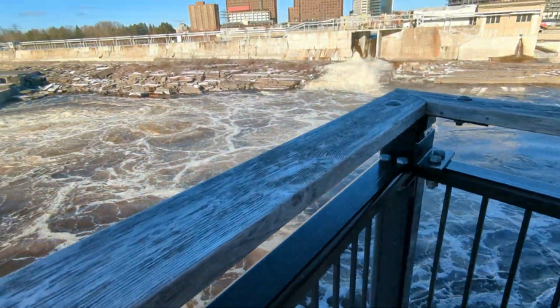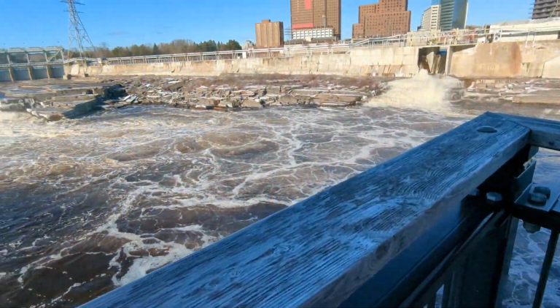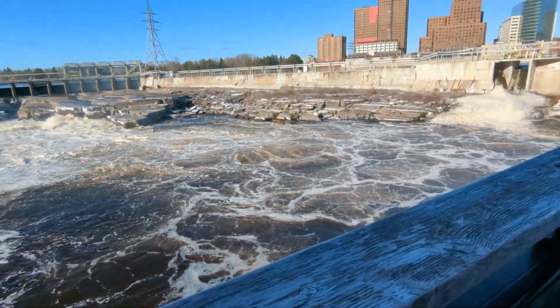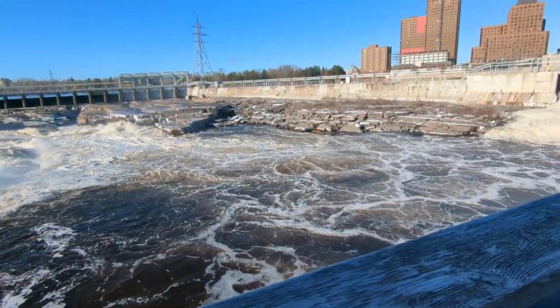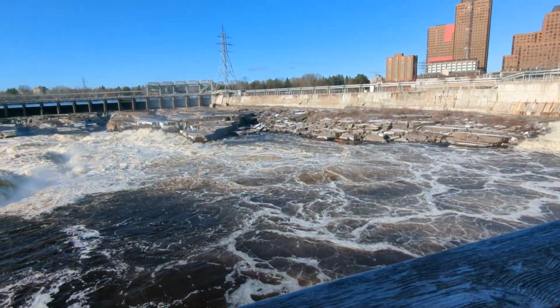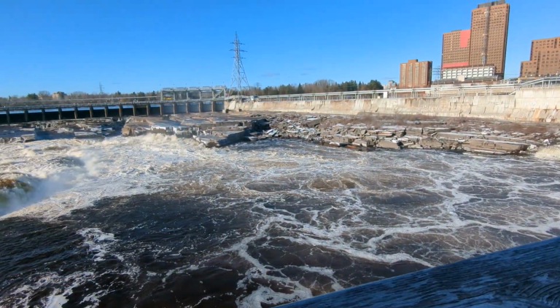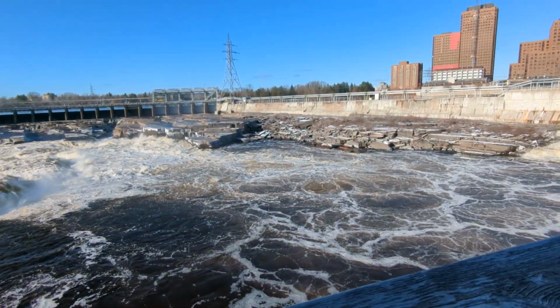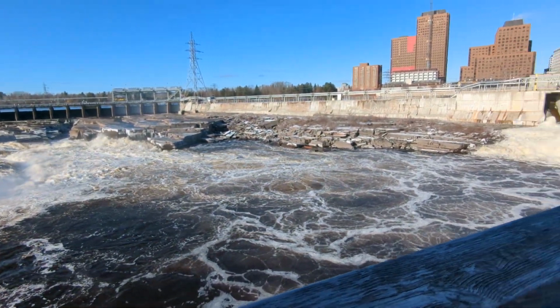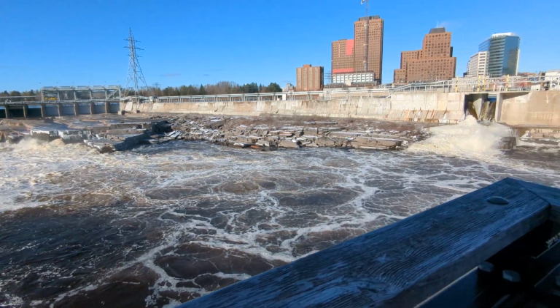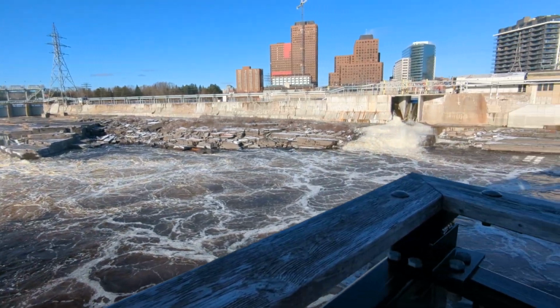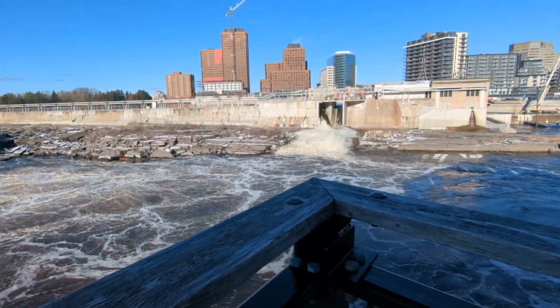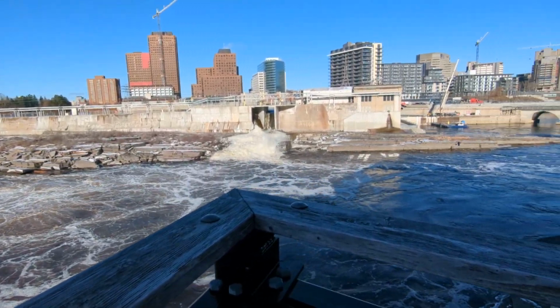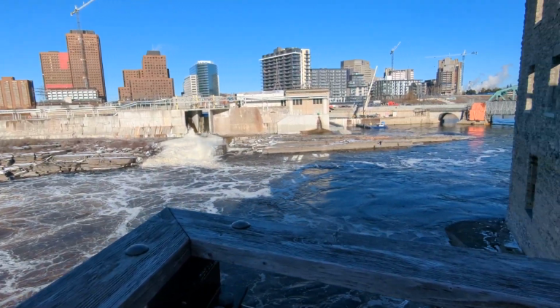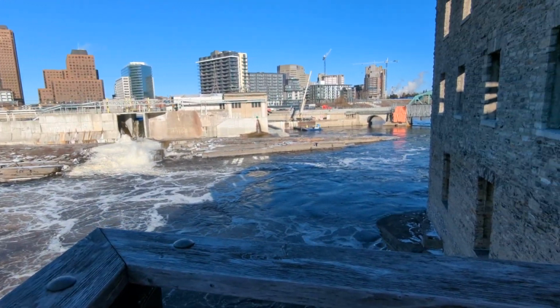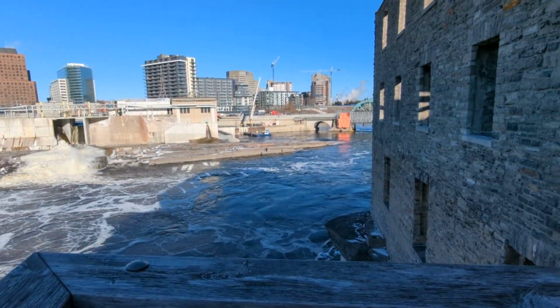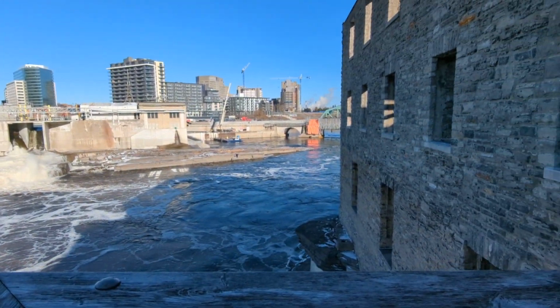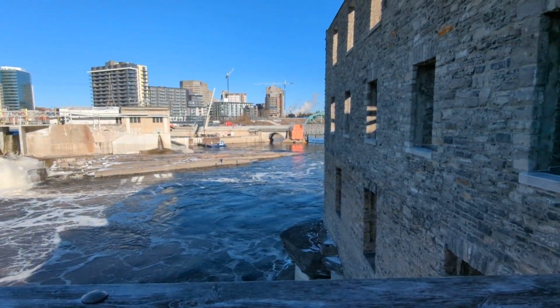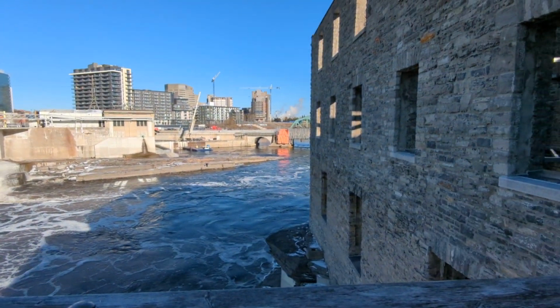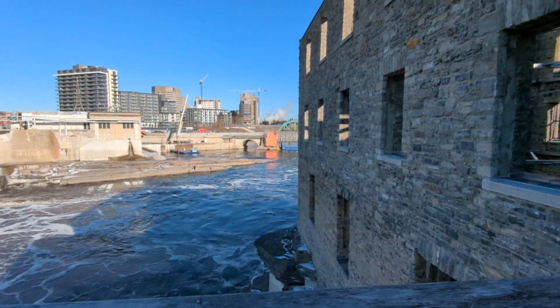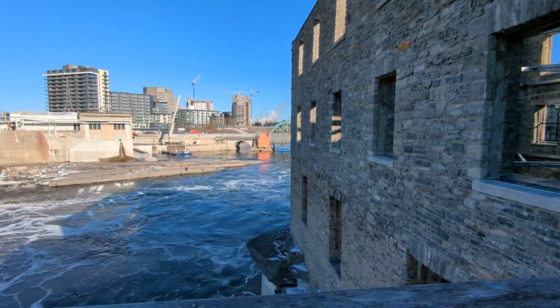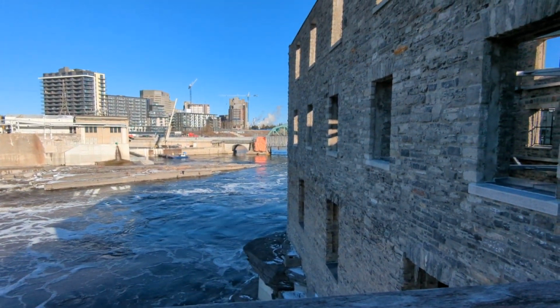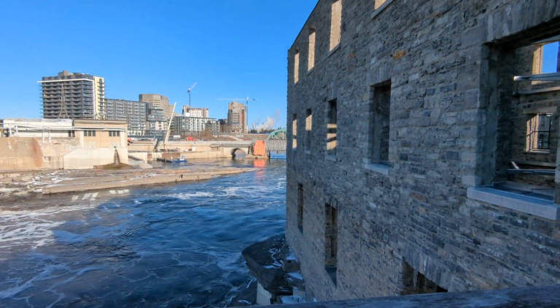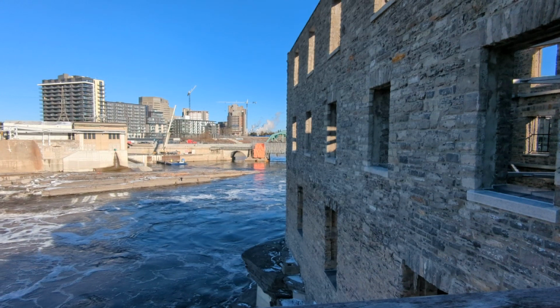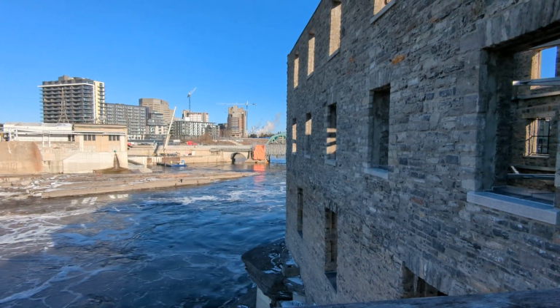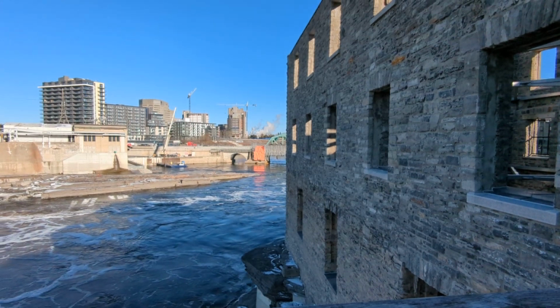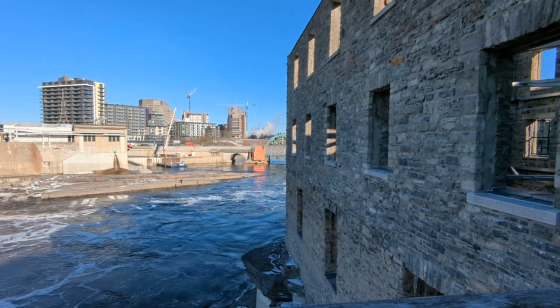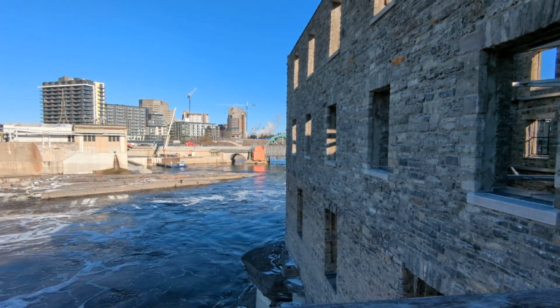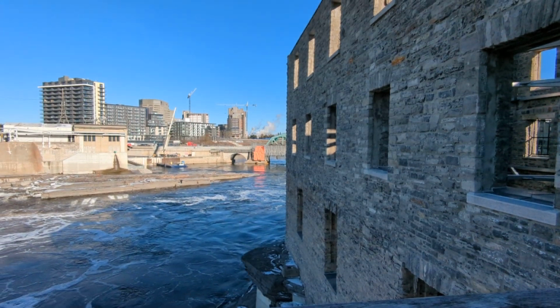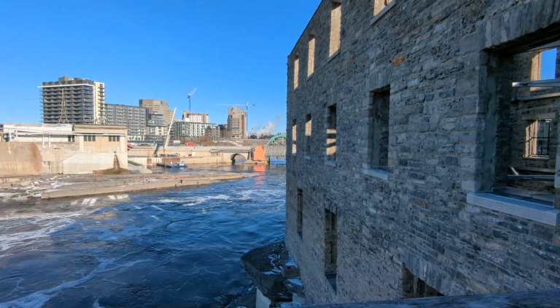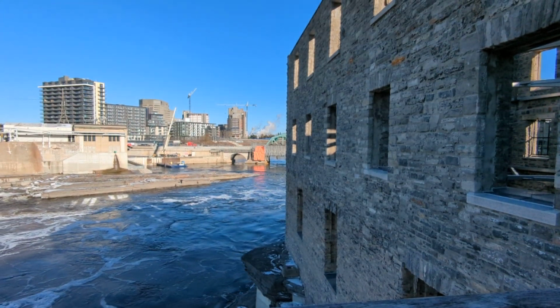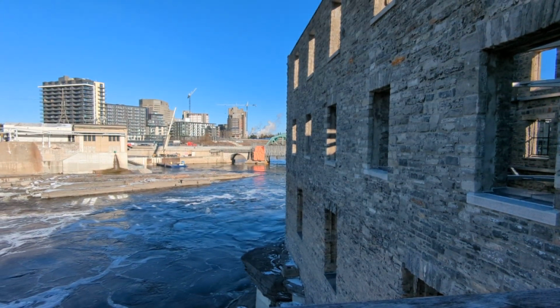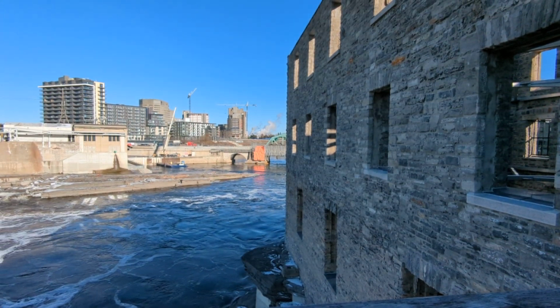It makes you realize what a heck of a lot of water this thing fills up with. And then we go downstream and you can just see a little bit of the famous Chaudière steel bridge — that's got that orange construction by it.